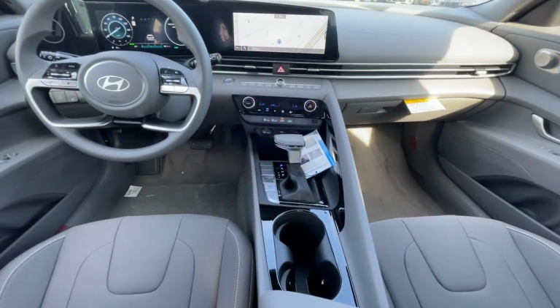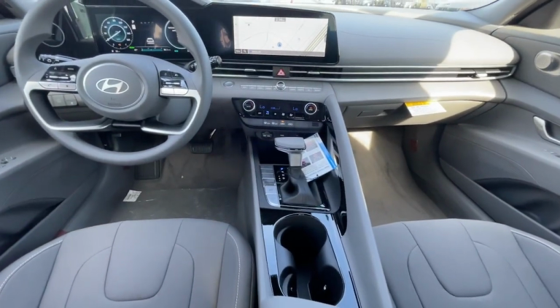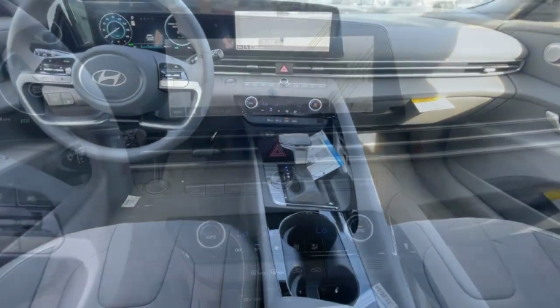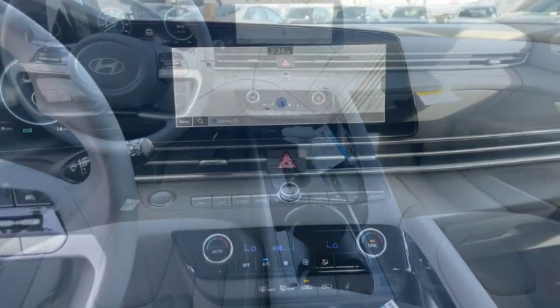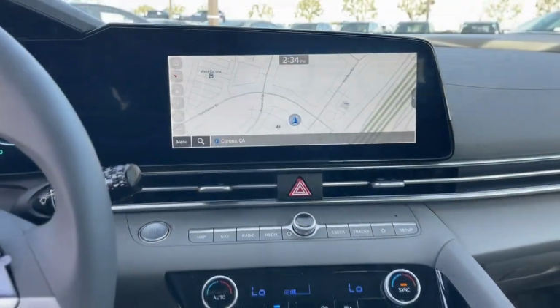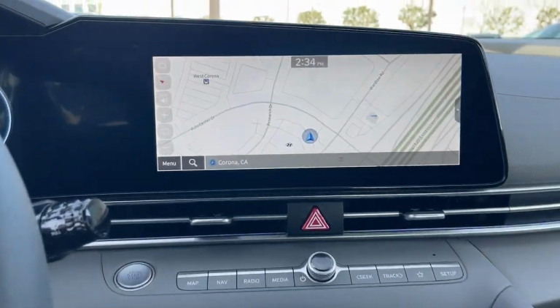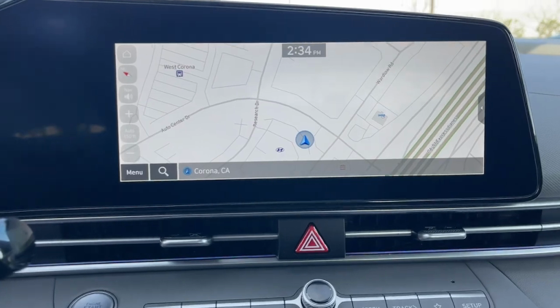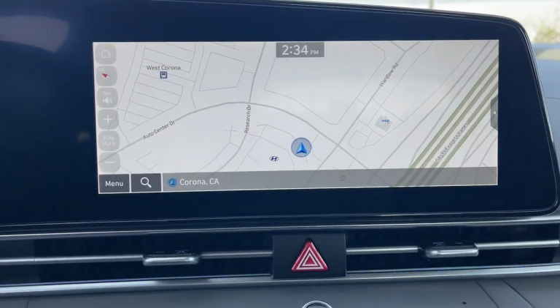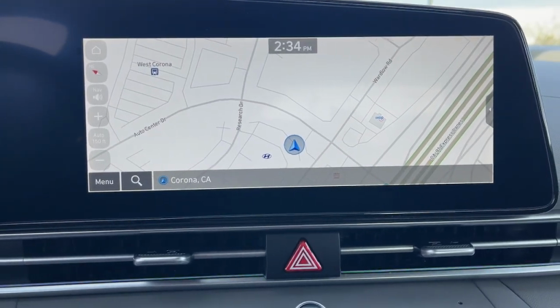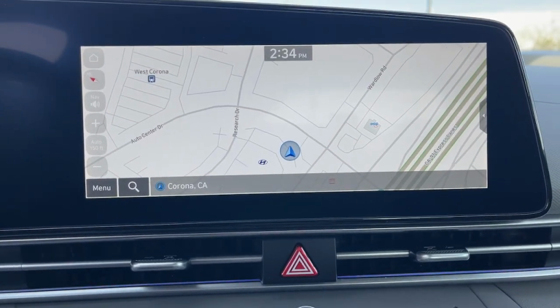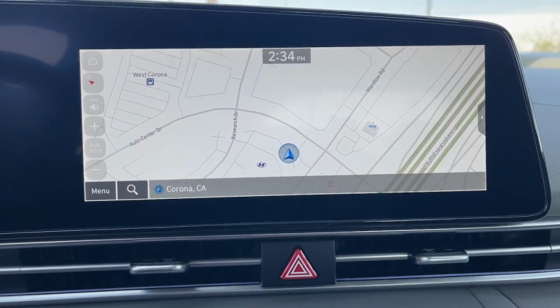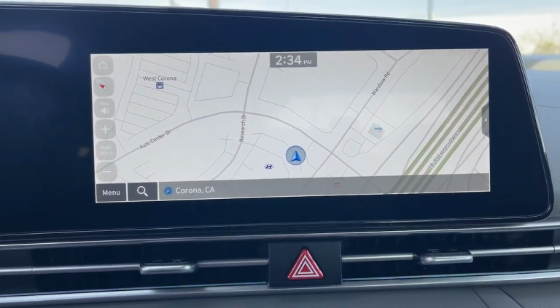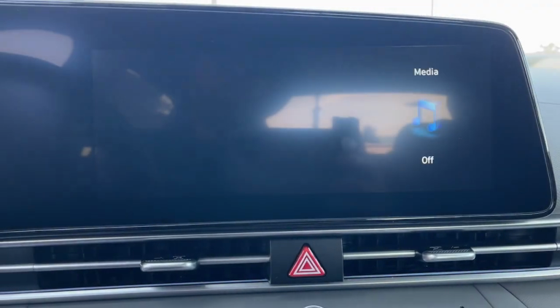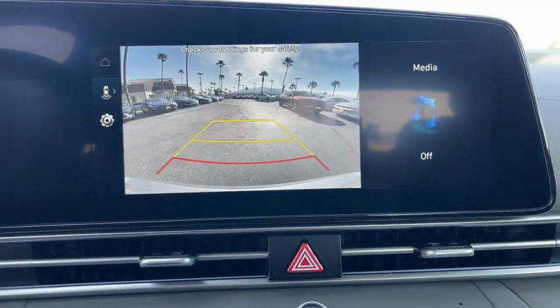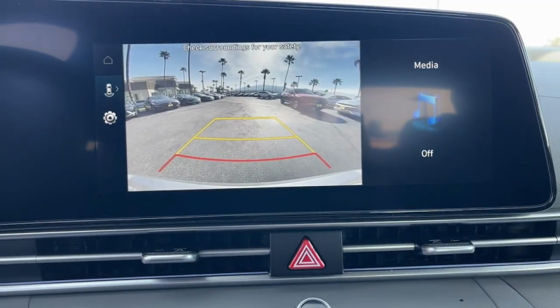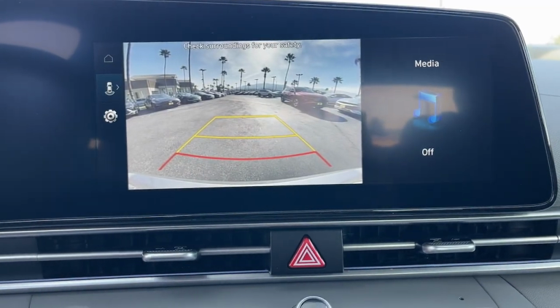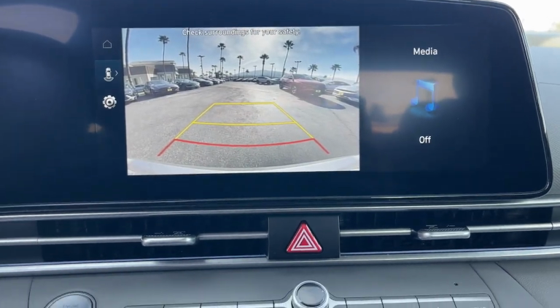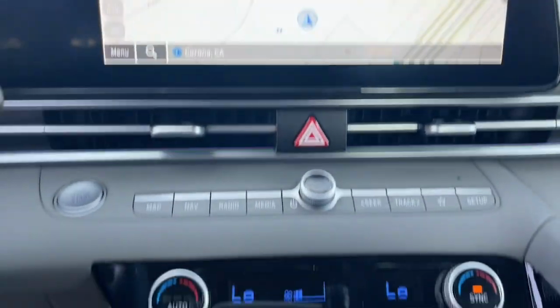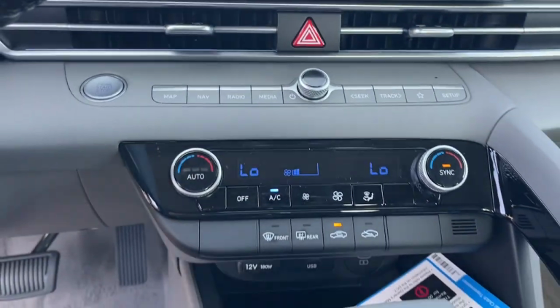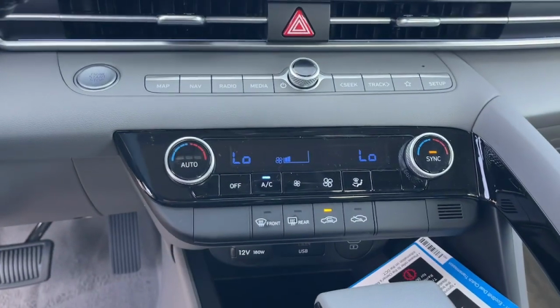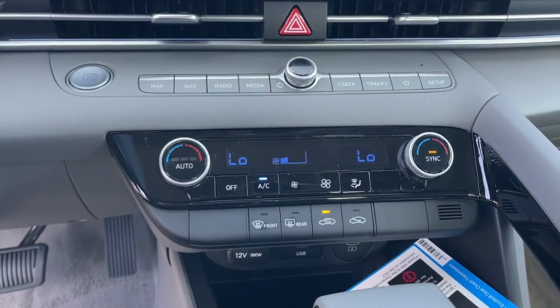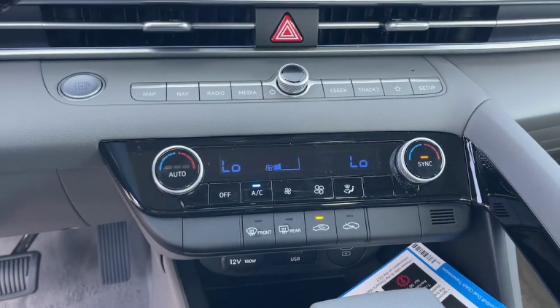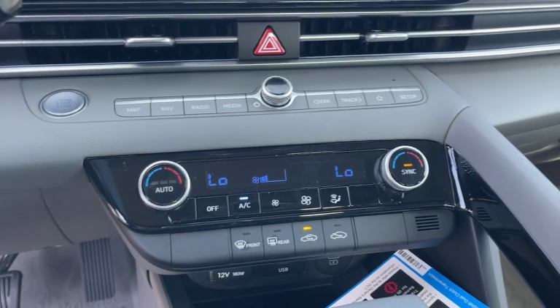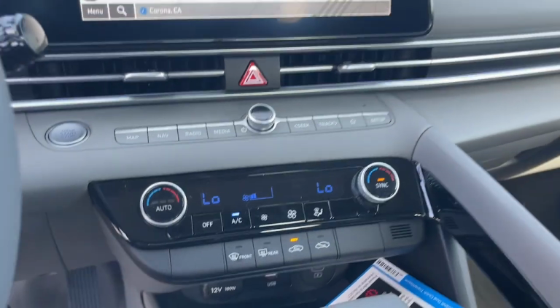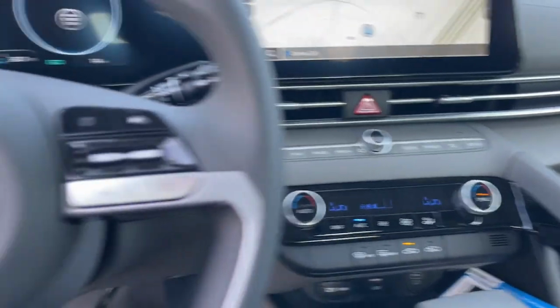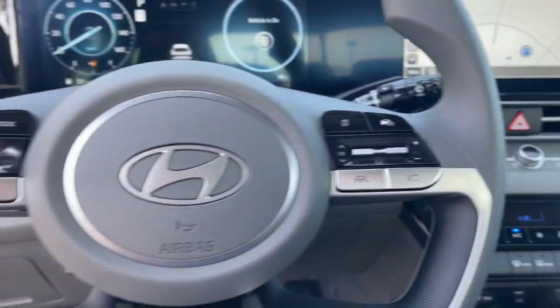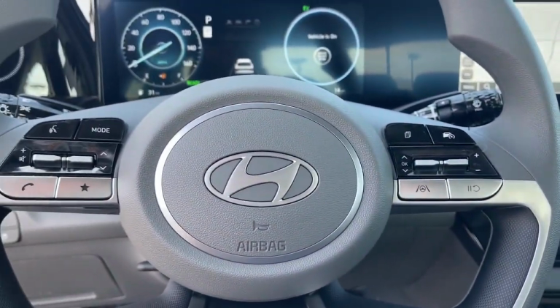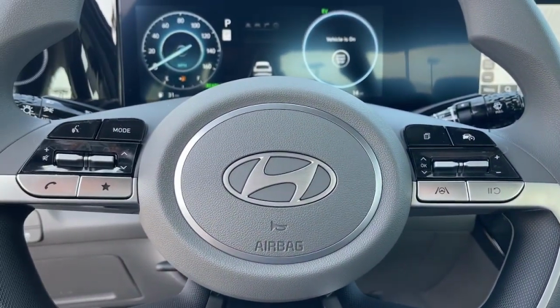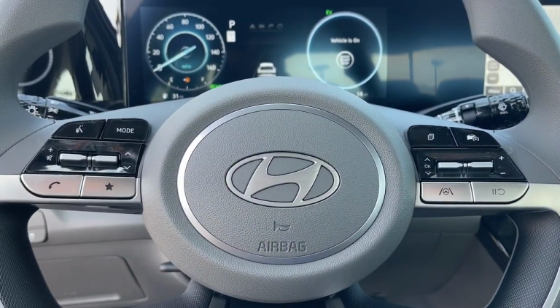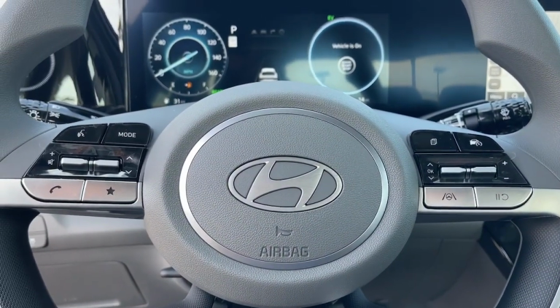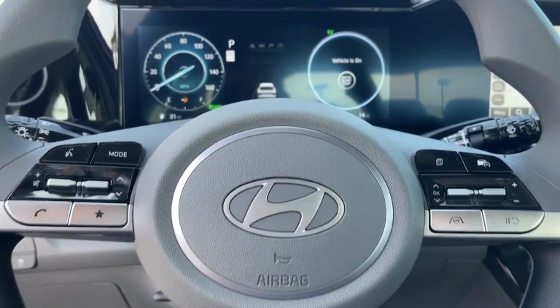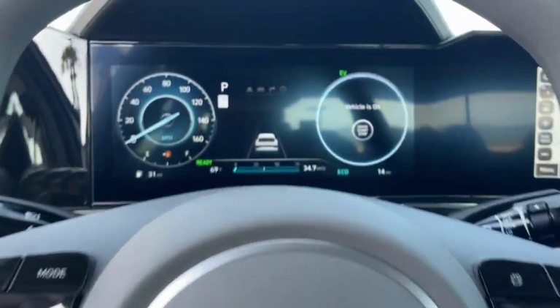Climate-friendly efficiency meets head-turning good looks in this practical Elantra Hybrid. See for yourself when you take it out for a test drive. Our professional staff looks forward to giving you excellent service.